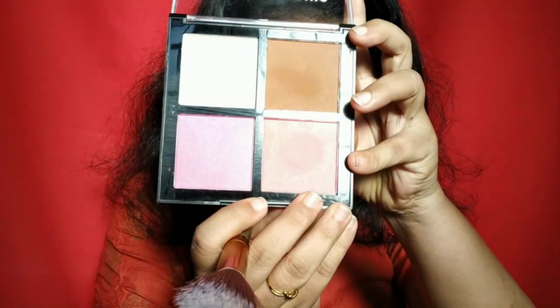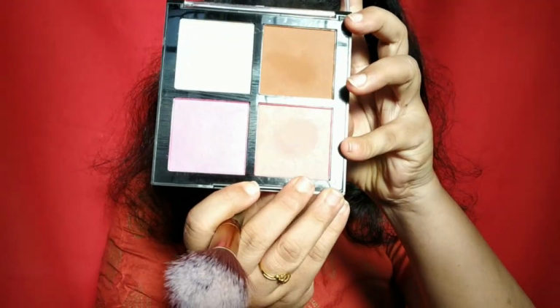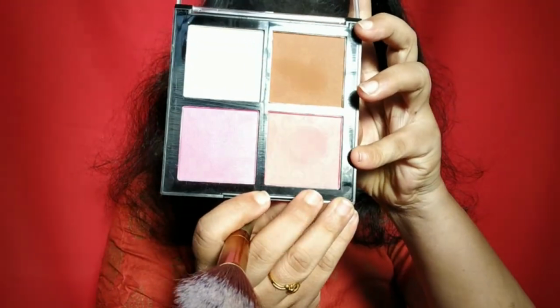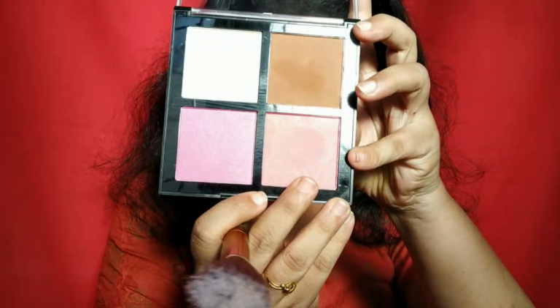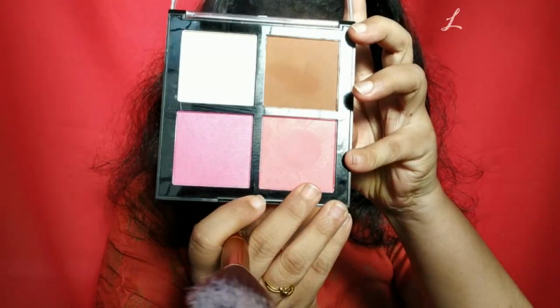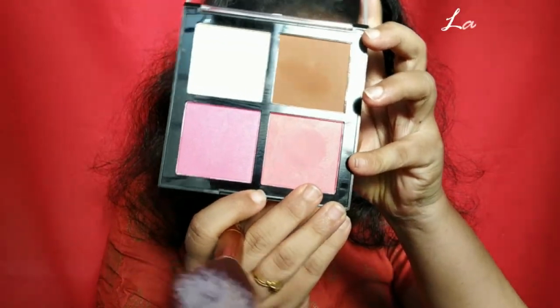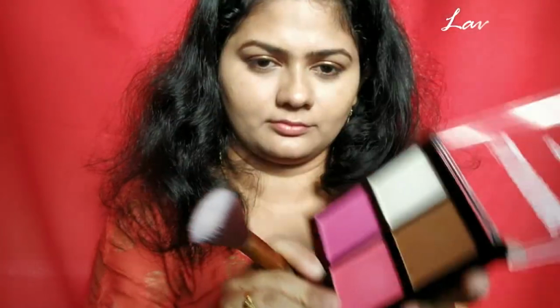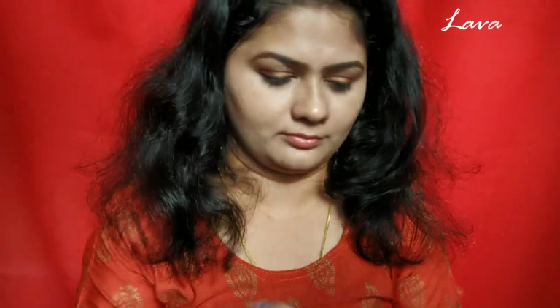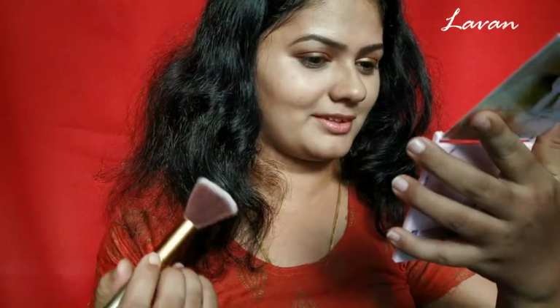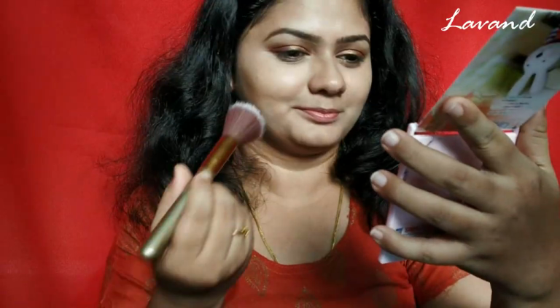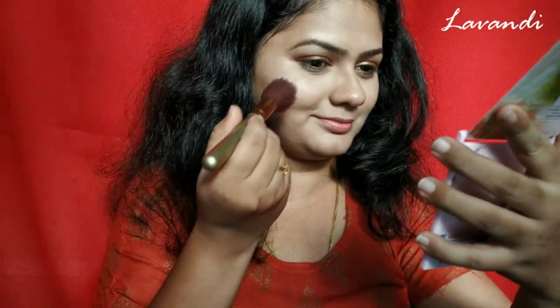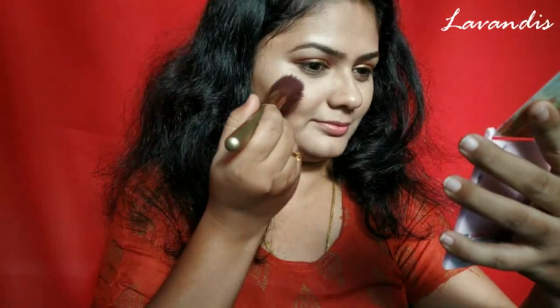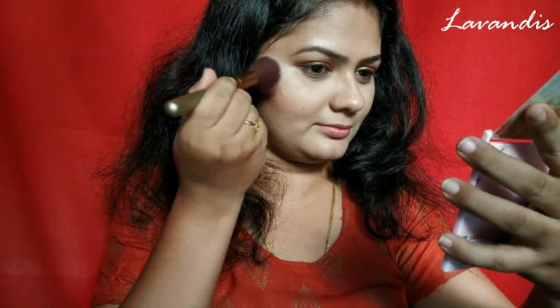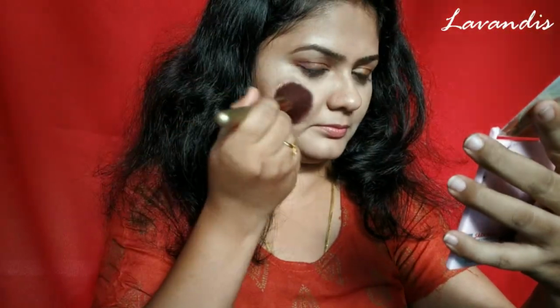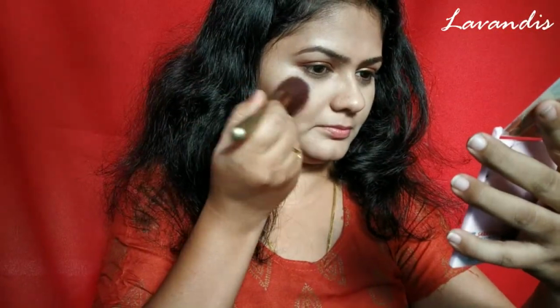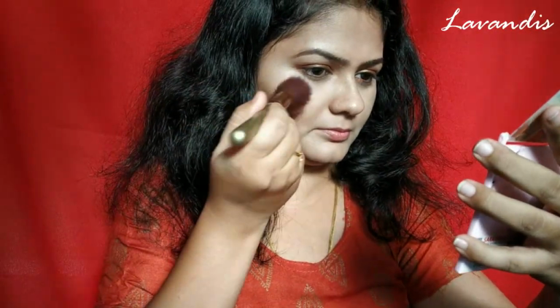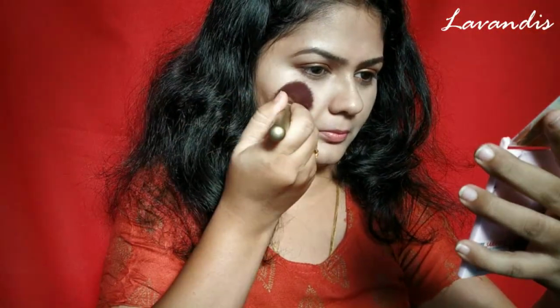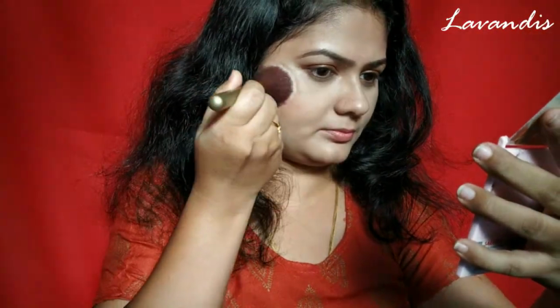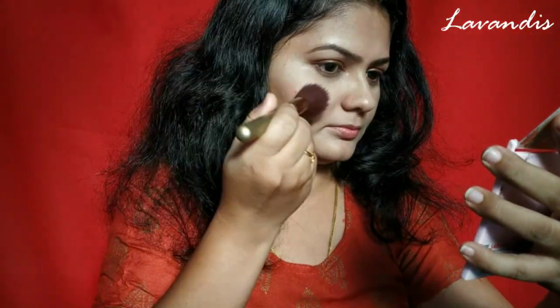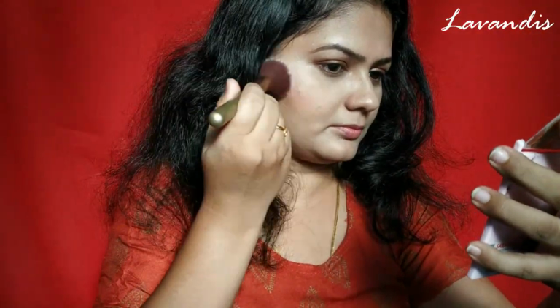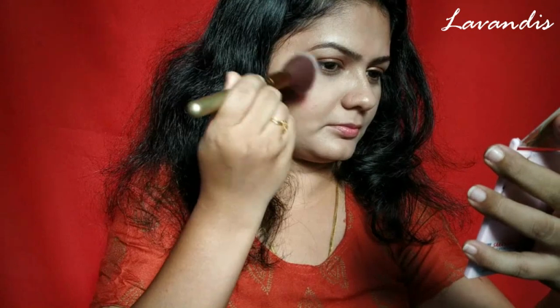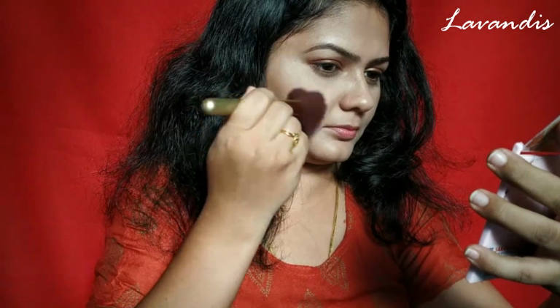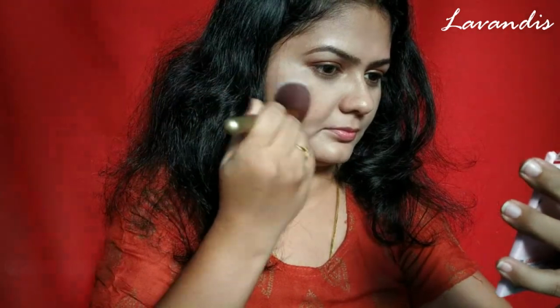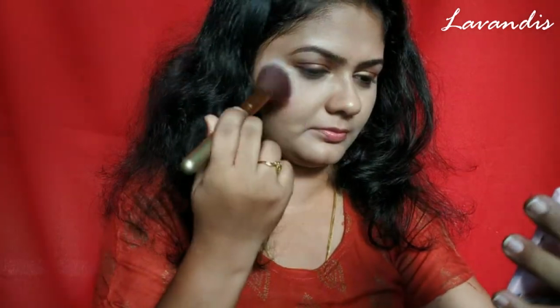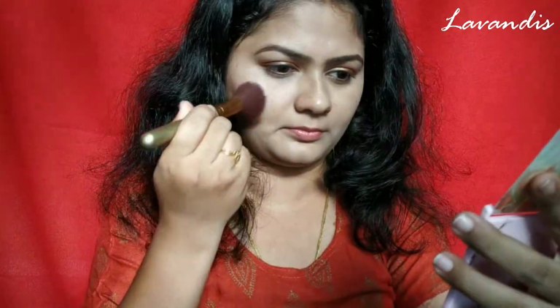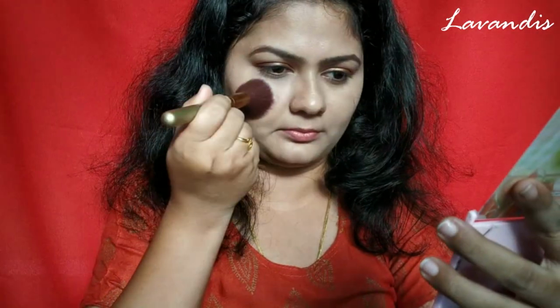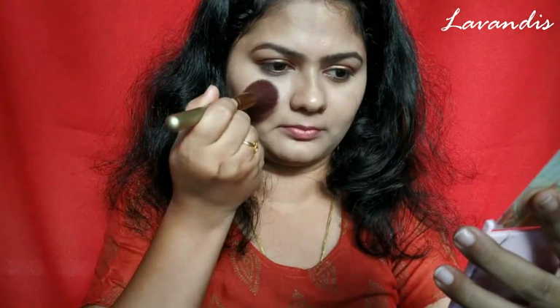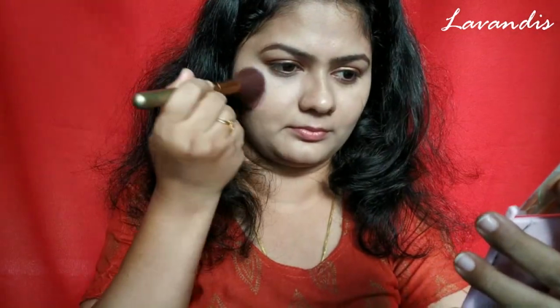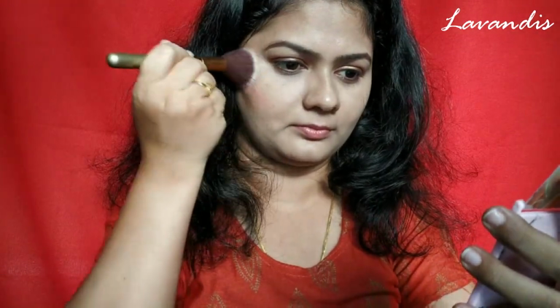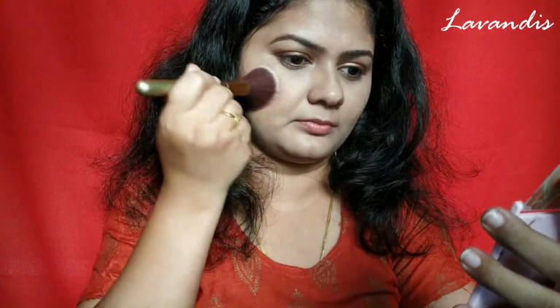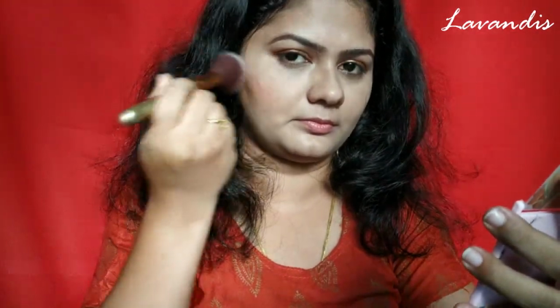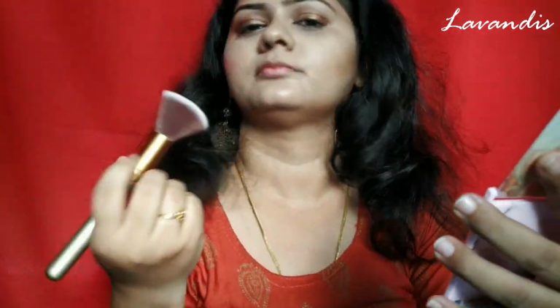For the blush I'm taking this coral or peachy kind of pink from the same palette. I'm using a stippling brush for this process so that the products are evenly applied into my skin.